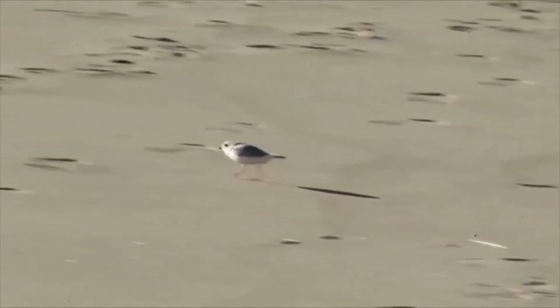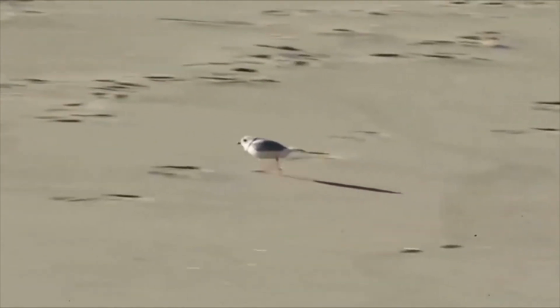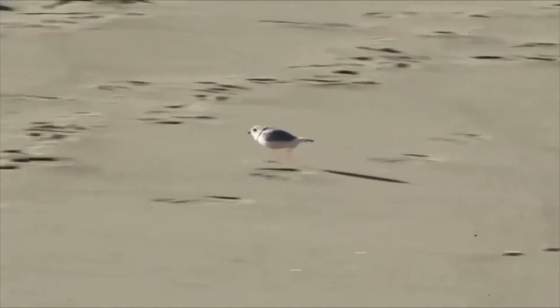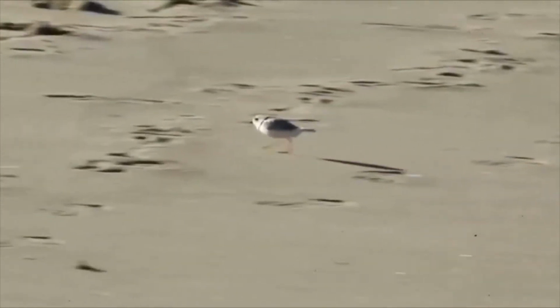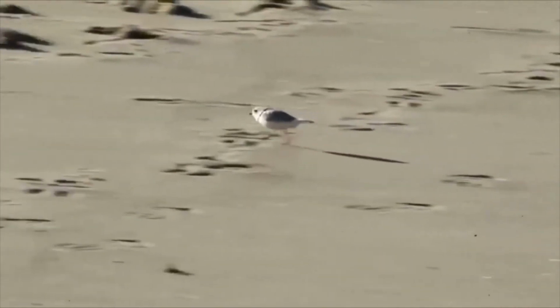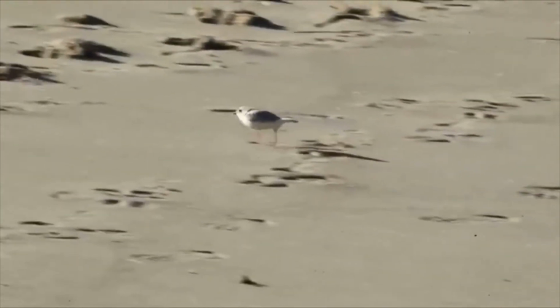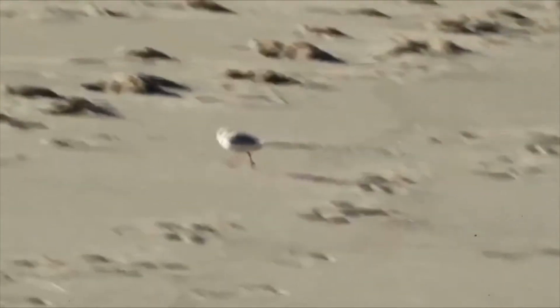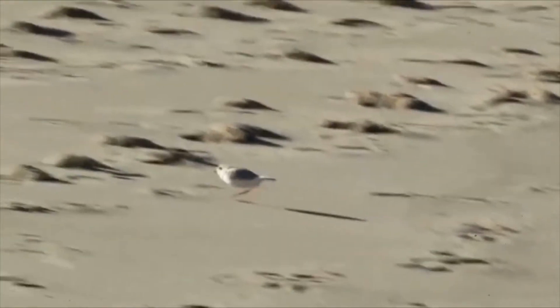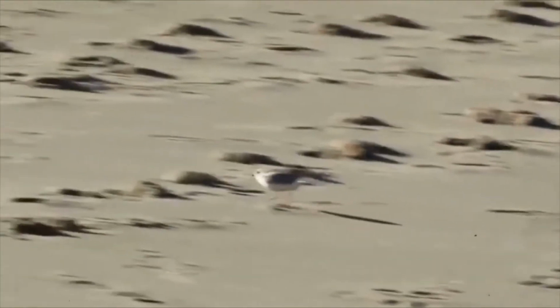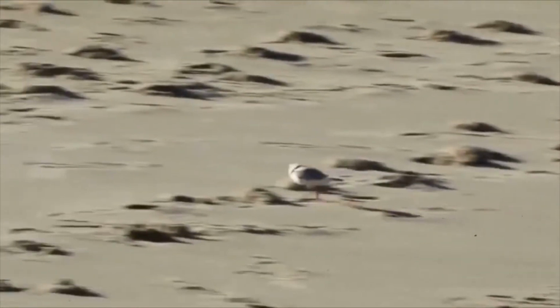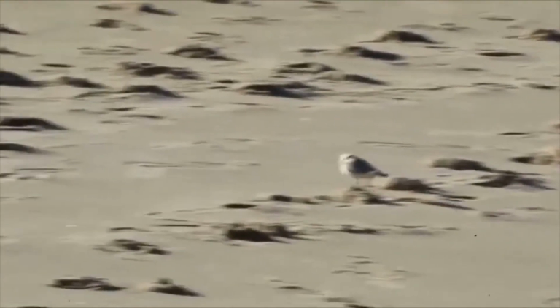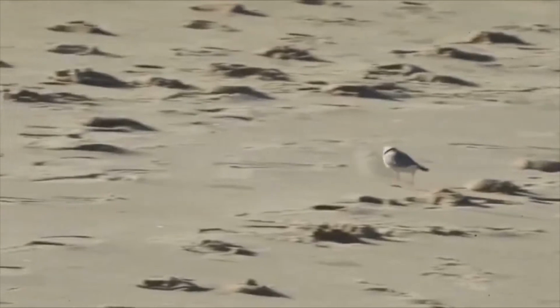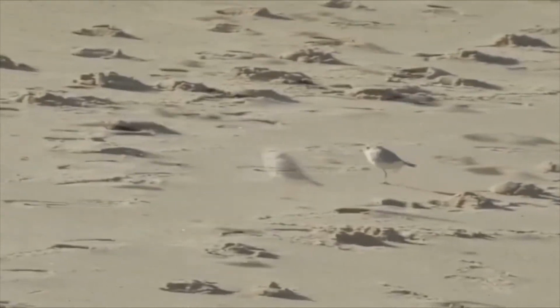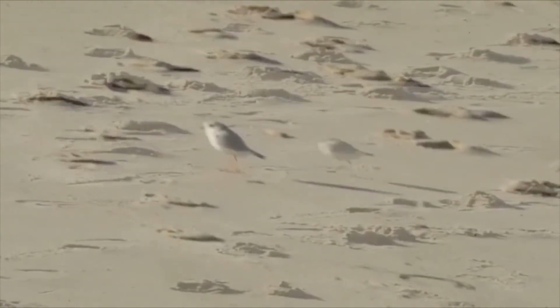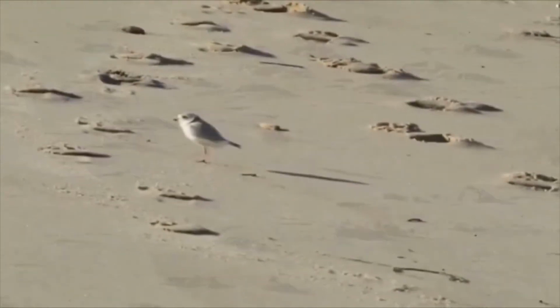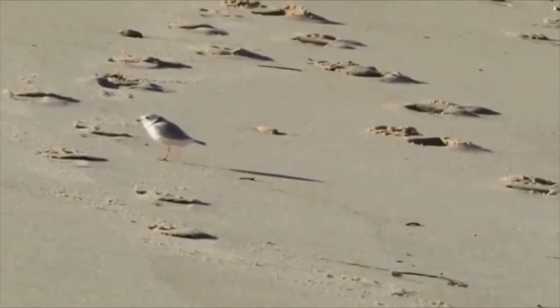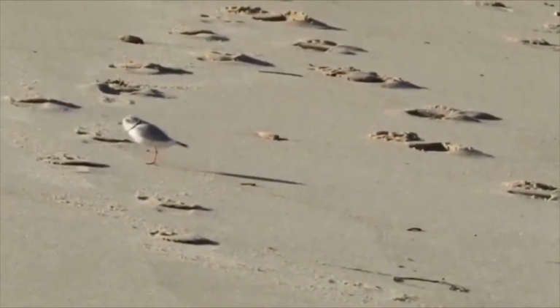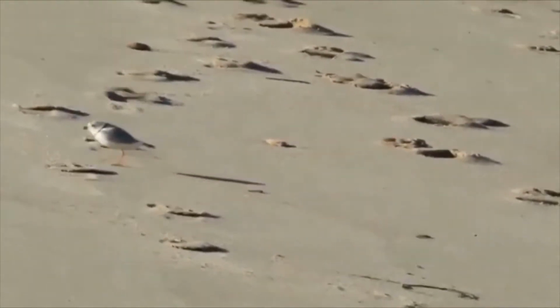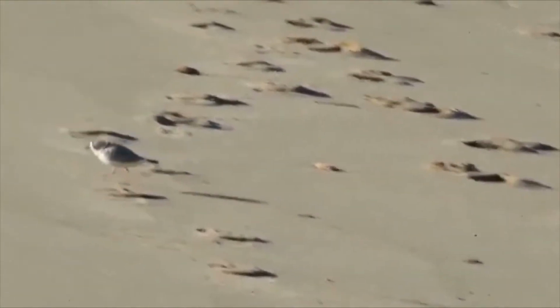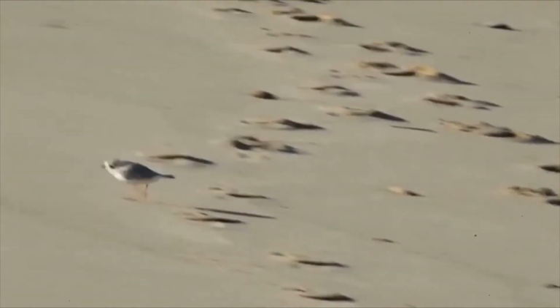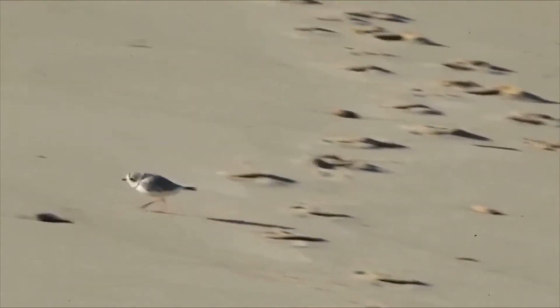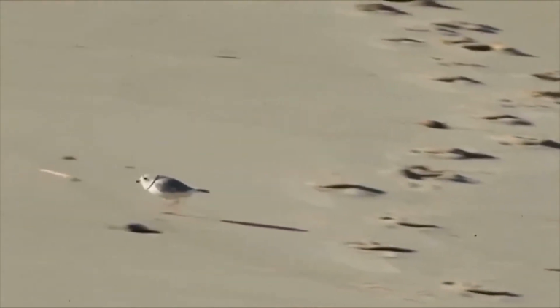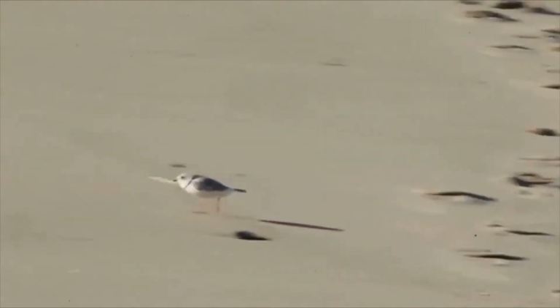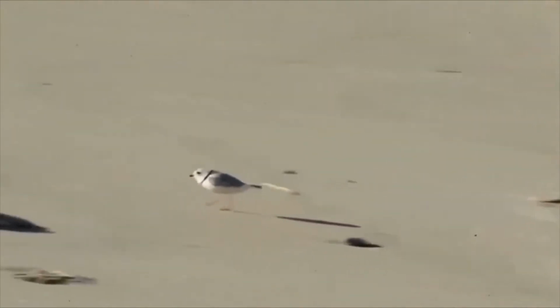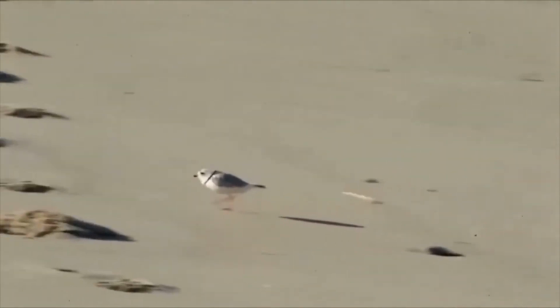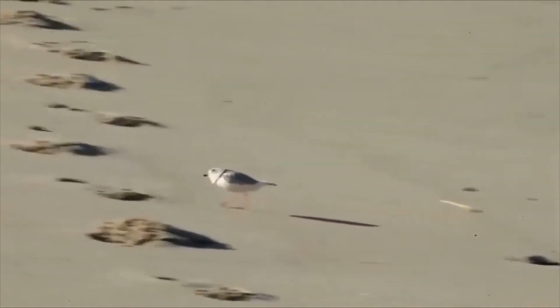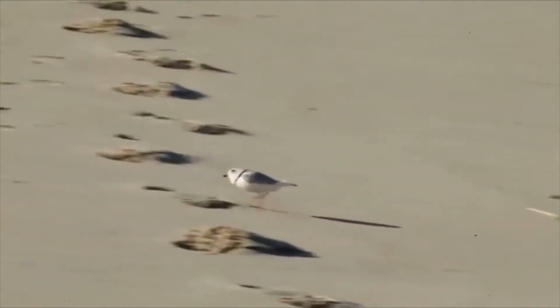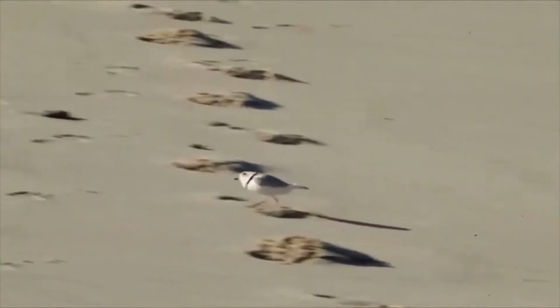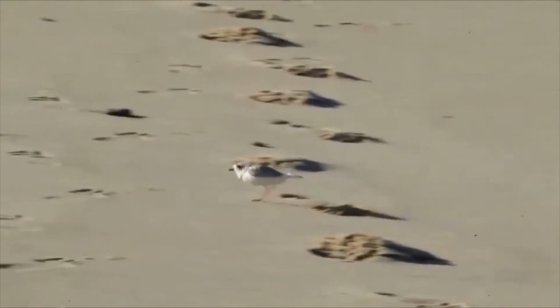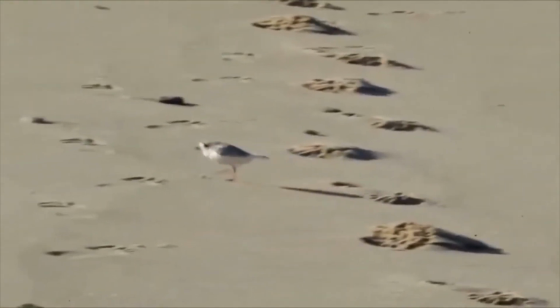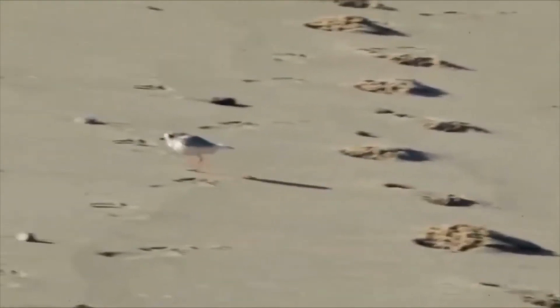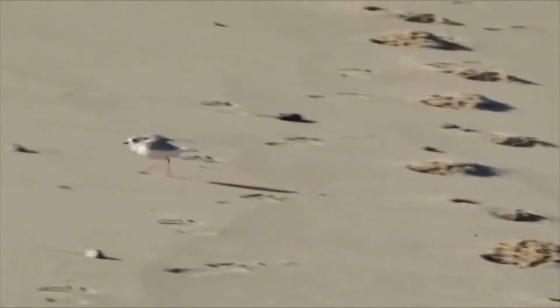Unfortunately, due to habitat loss, nest disturbance, and predation, these birds are endangered. In the 1960s, there were only 12 Plover nesting pairs.